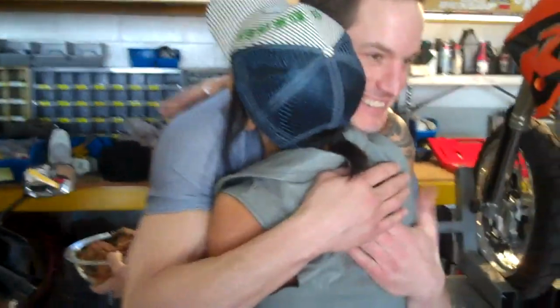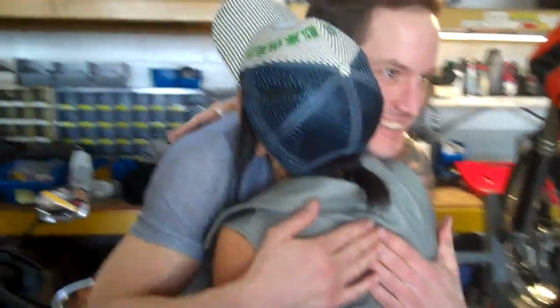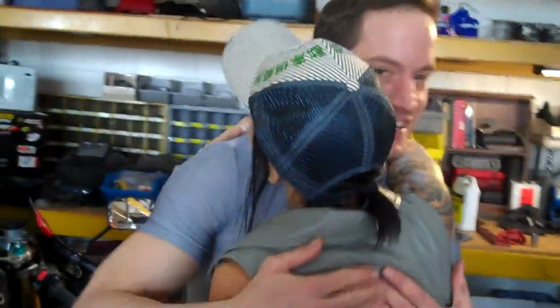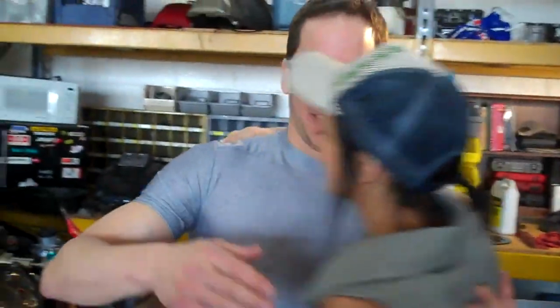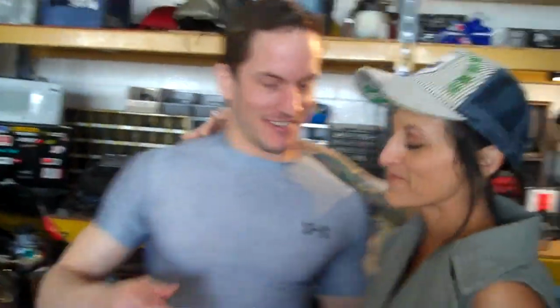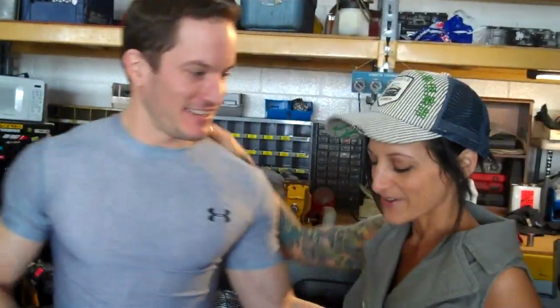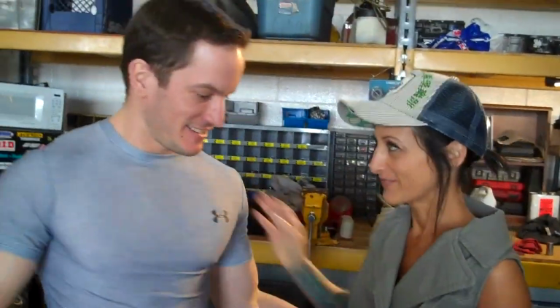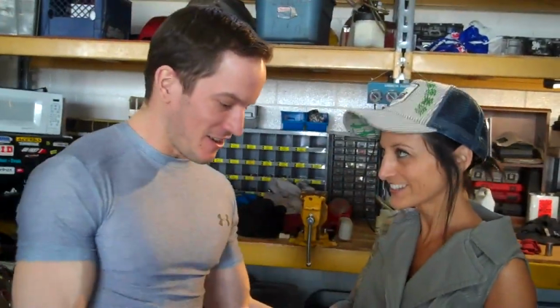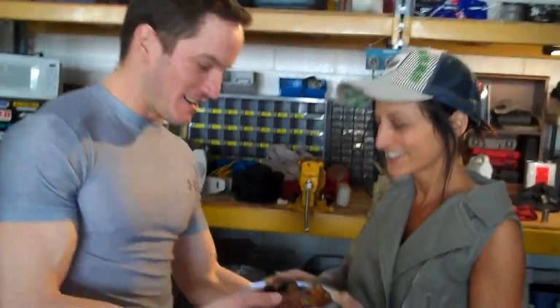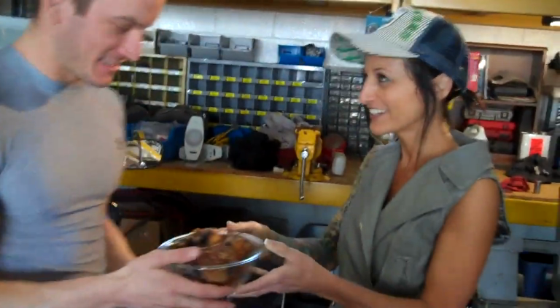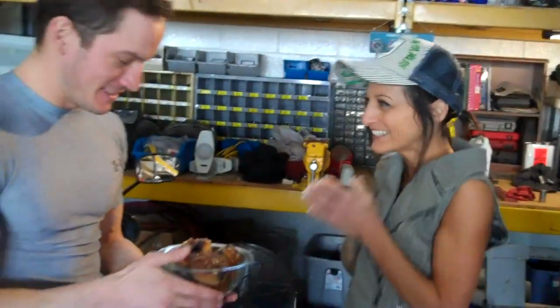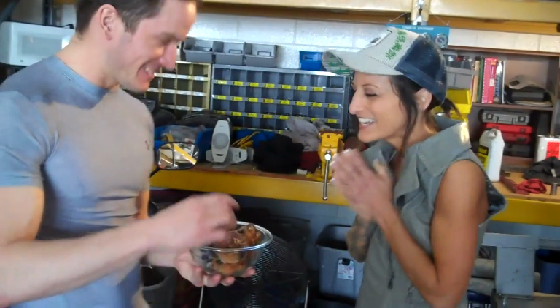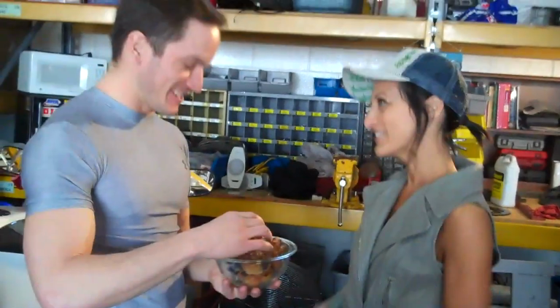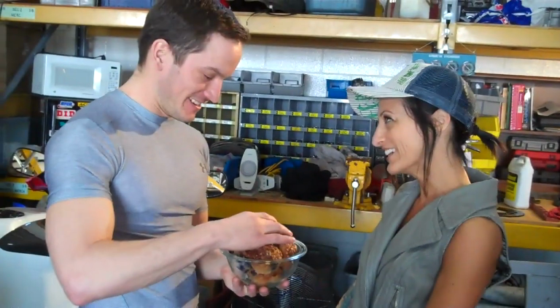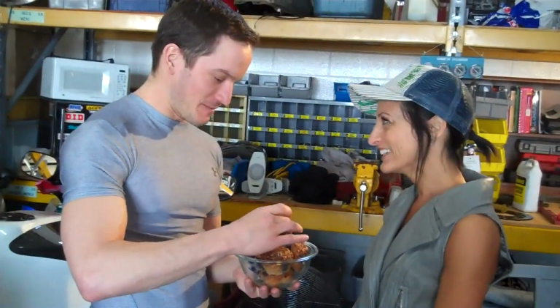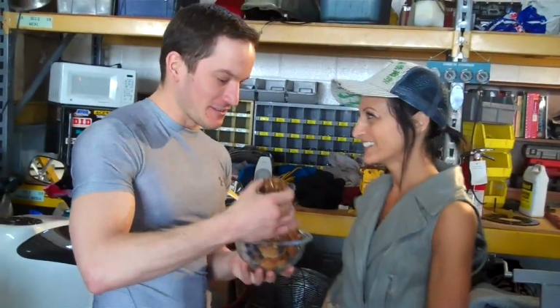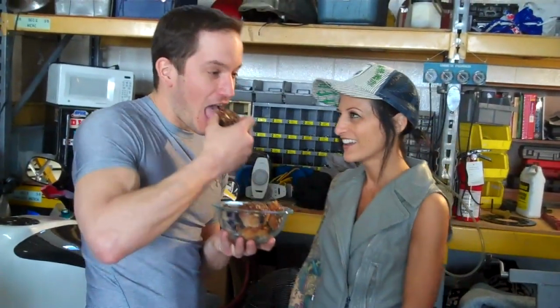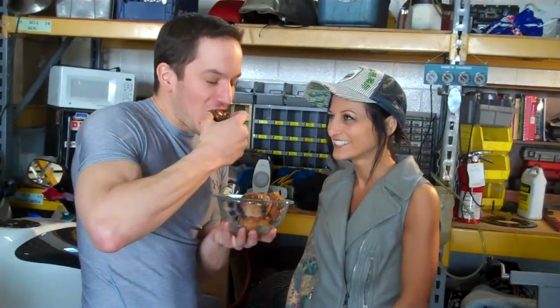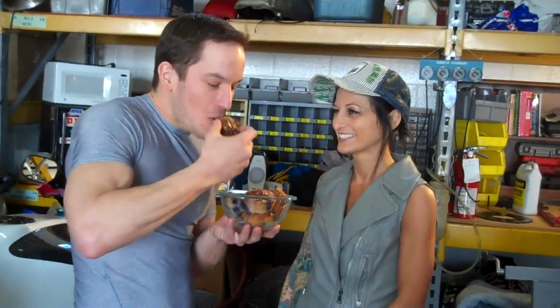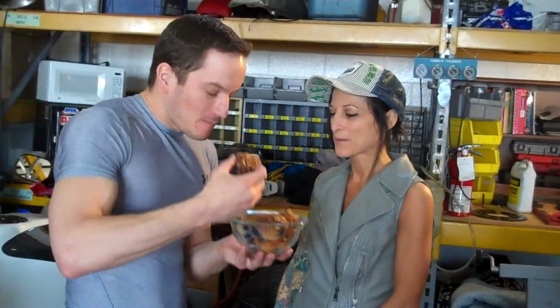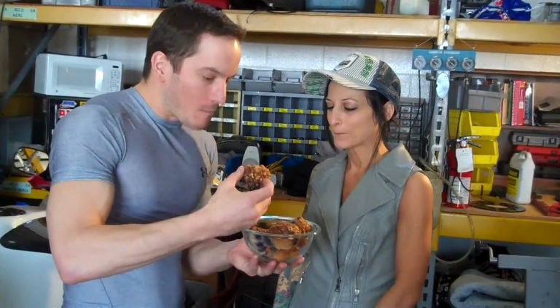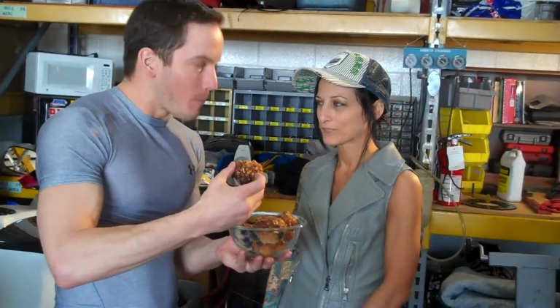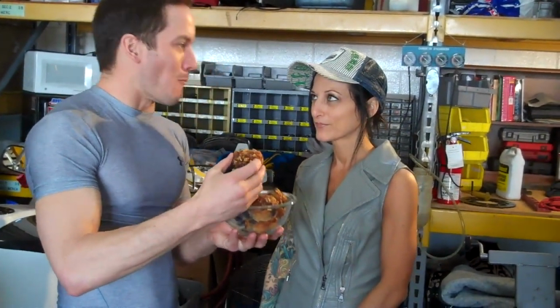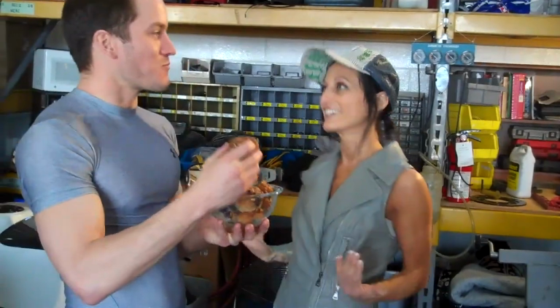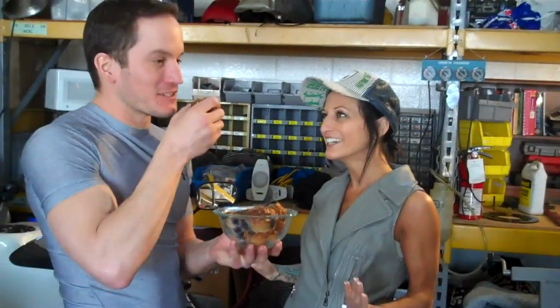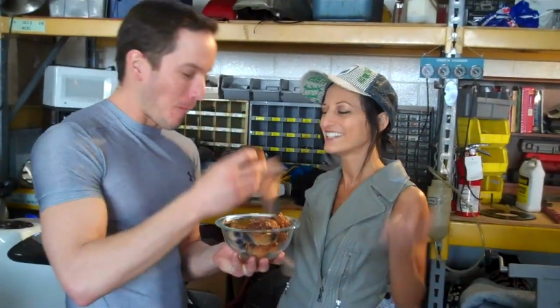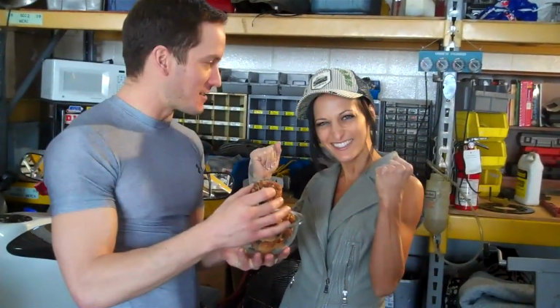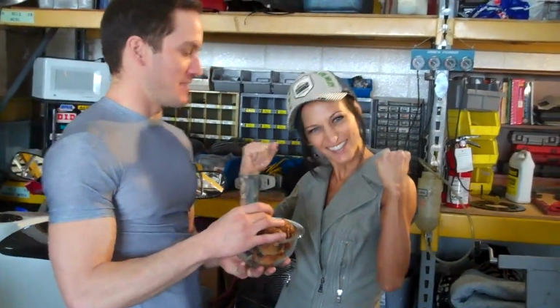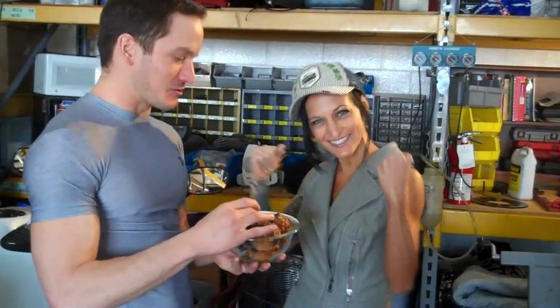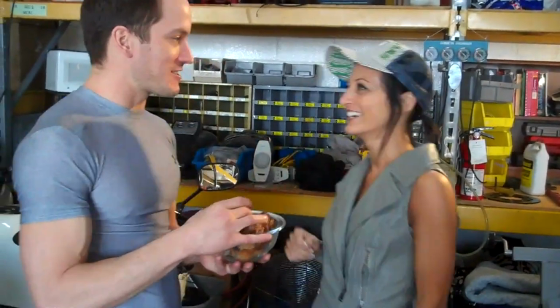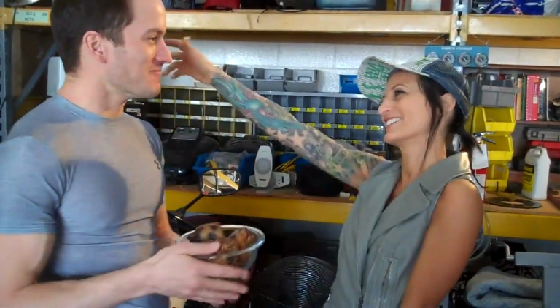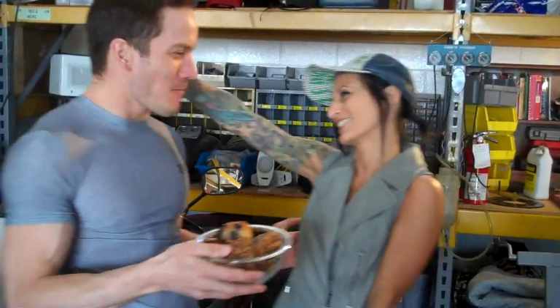Nice to see you! So I brought you some muffins. Oh wow, those look so good! Let me try. Mmm, are they good? That is good. Yes, that is great — thank you so much! You're so welcome.